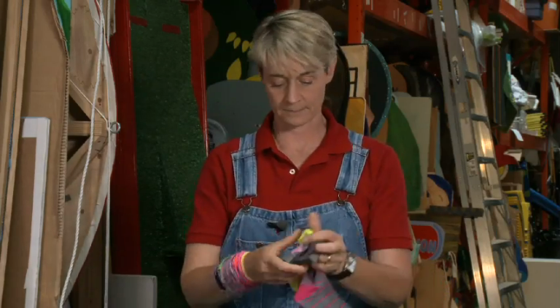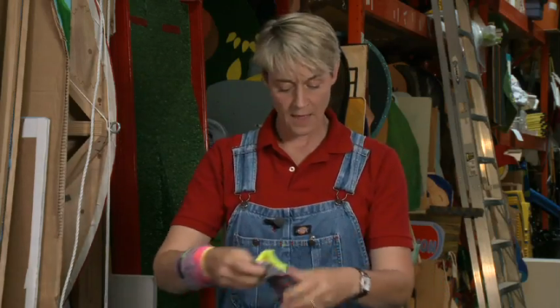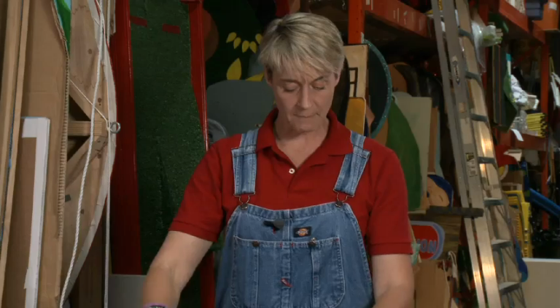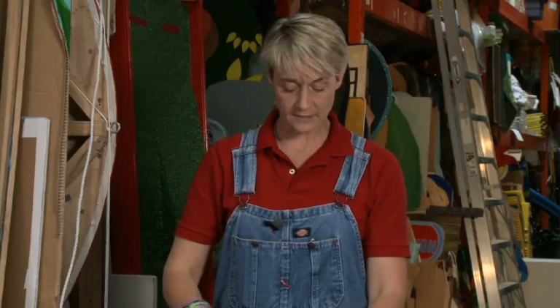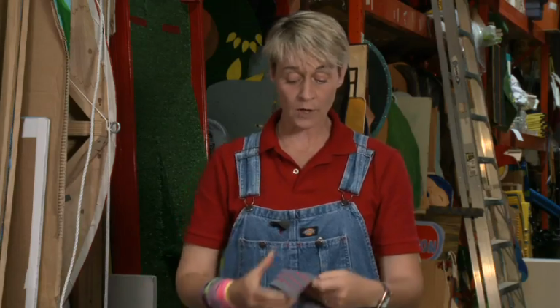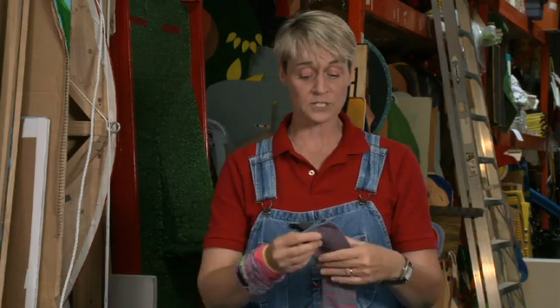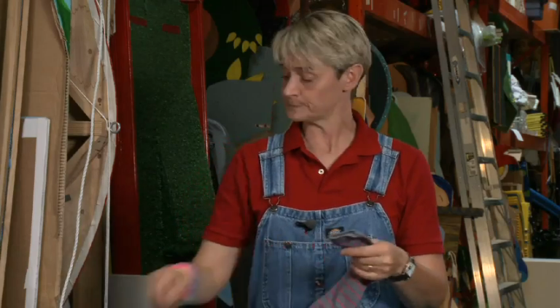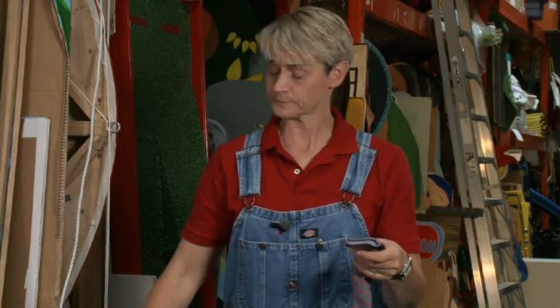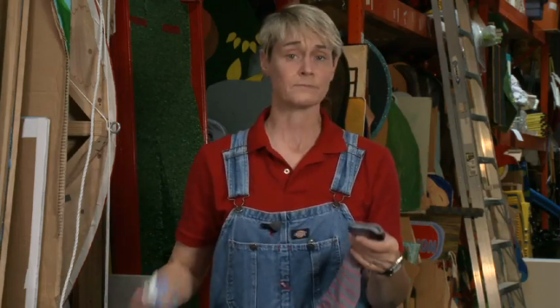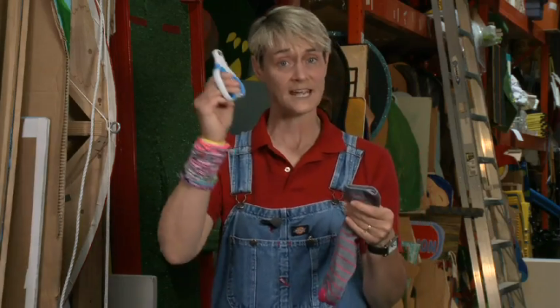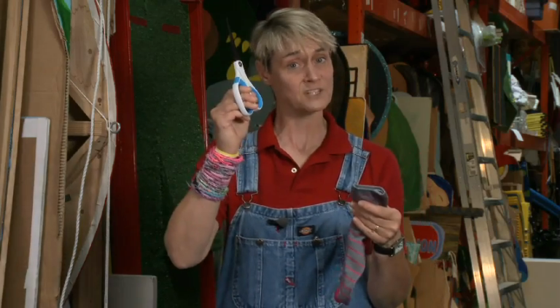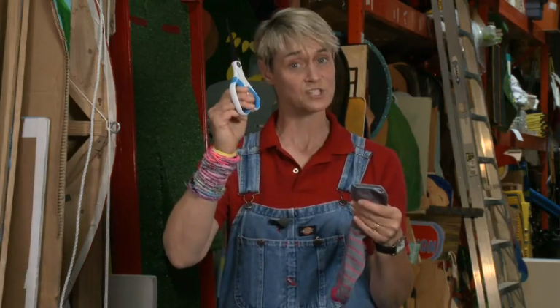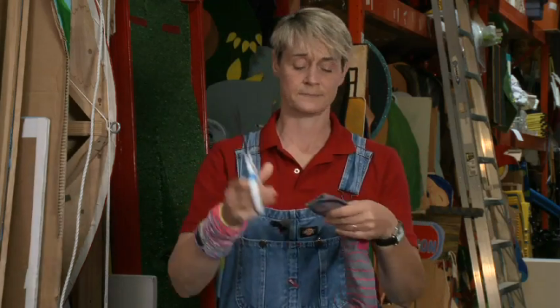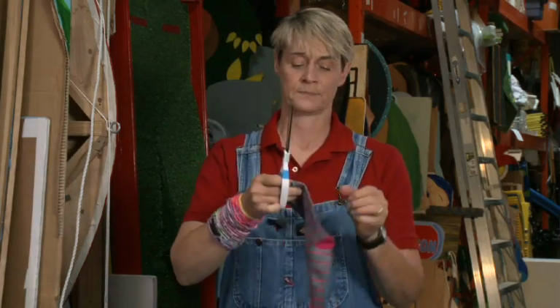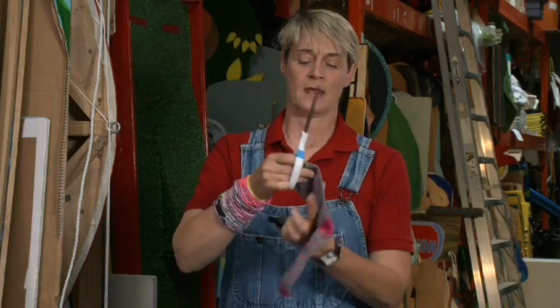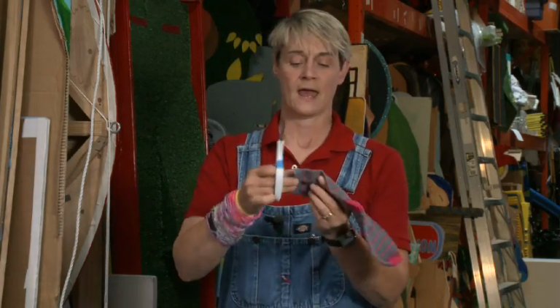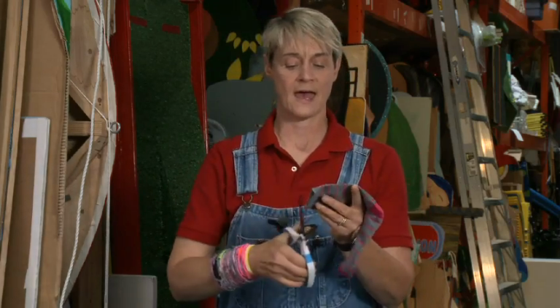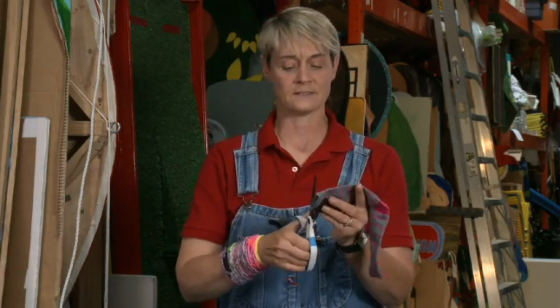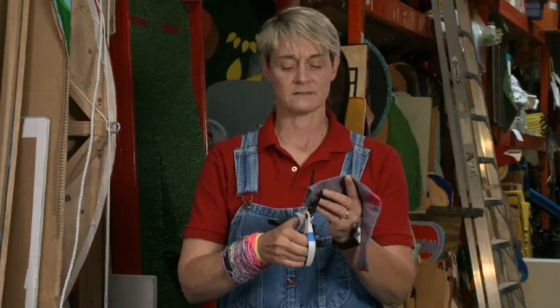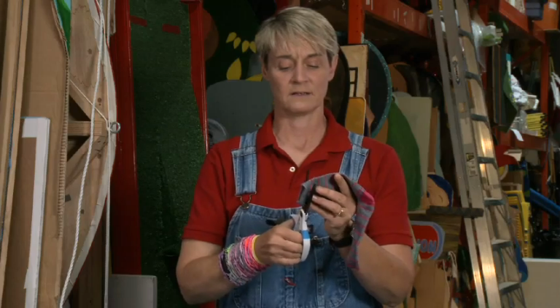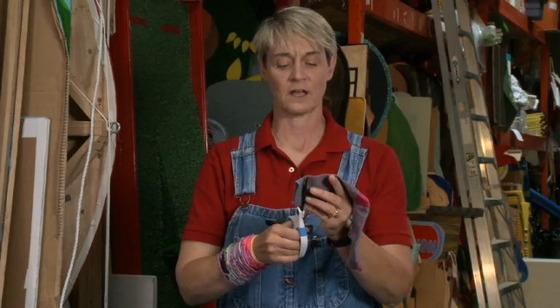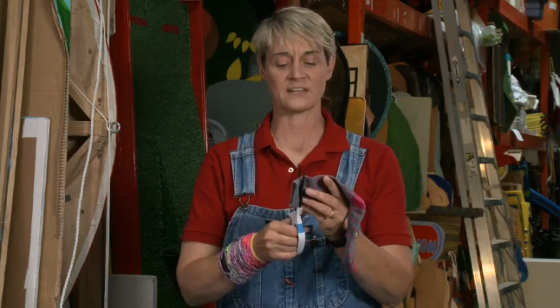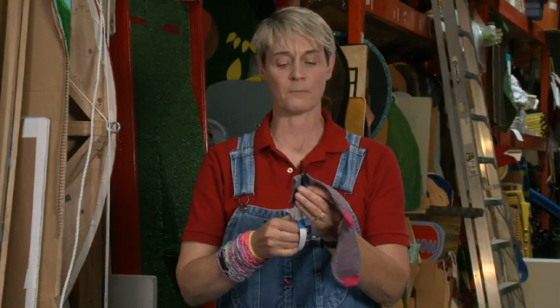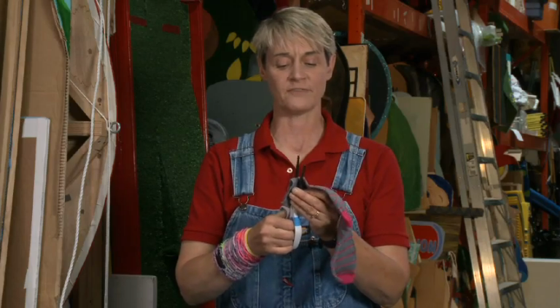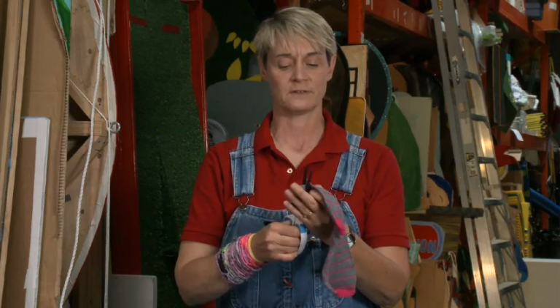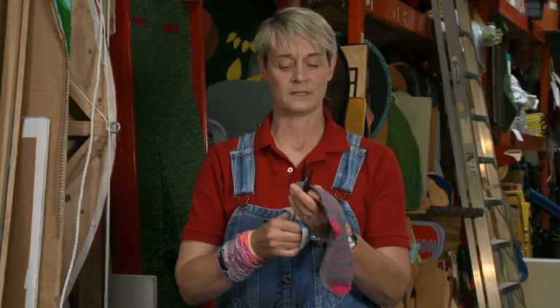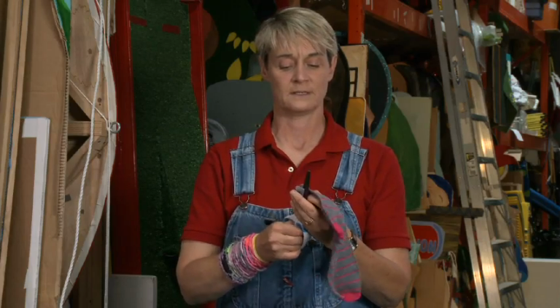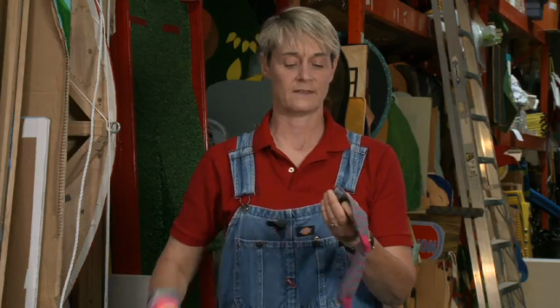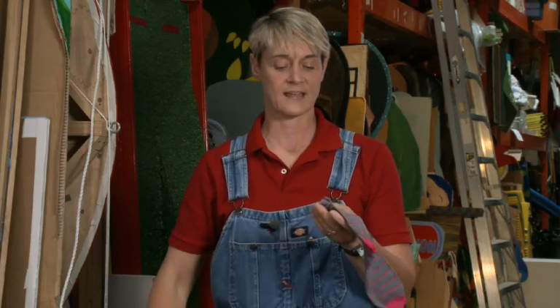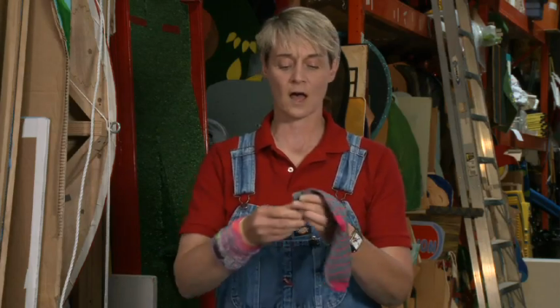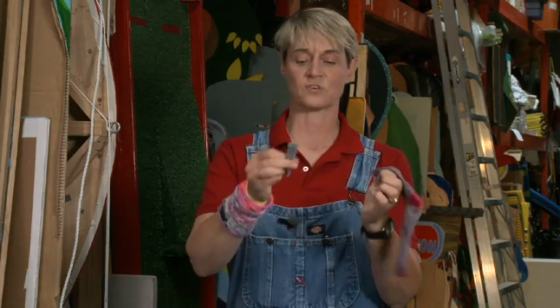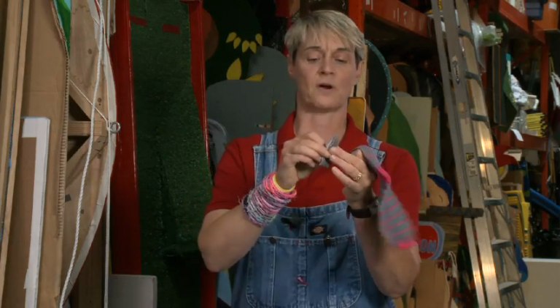Basically all you're going to do is take a pair of scissors and you're going to cut that top off. That's the top stretchy part.